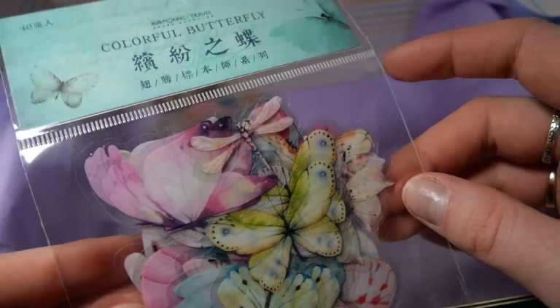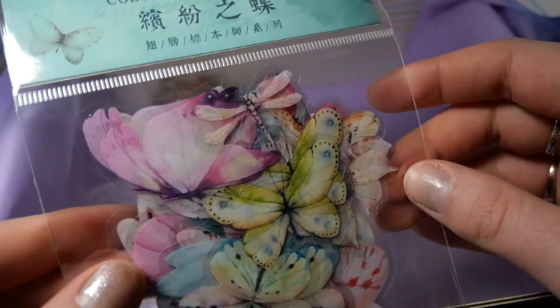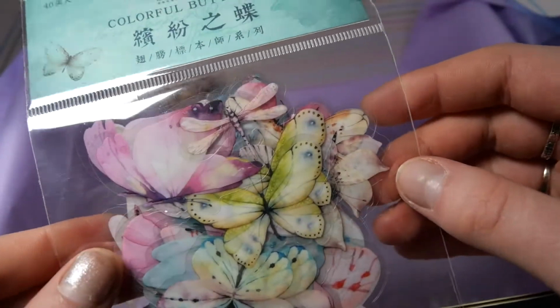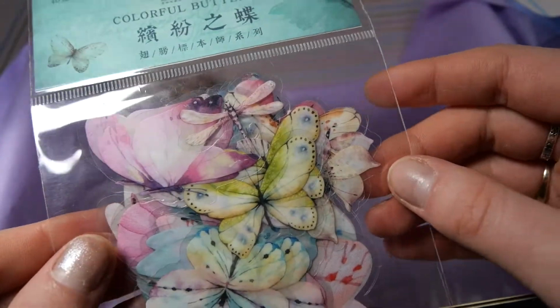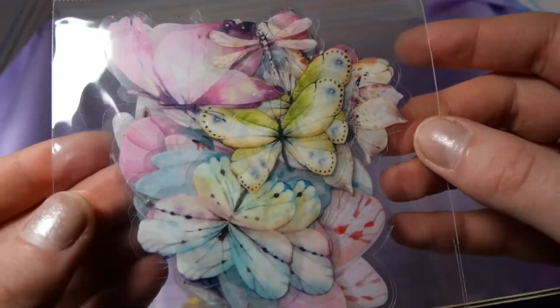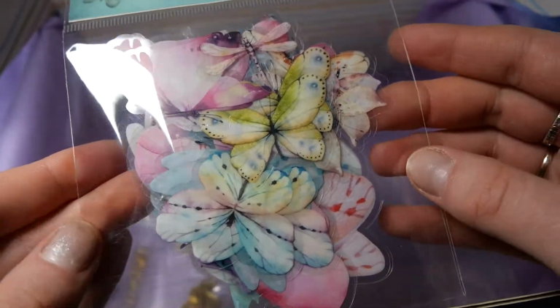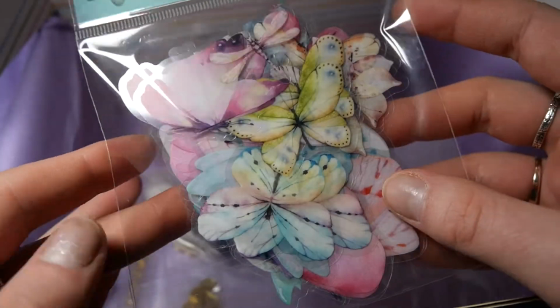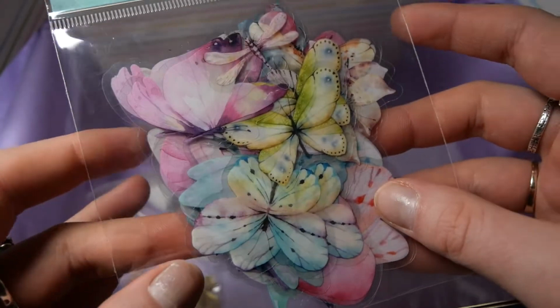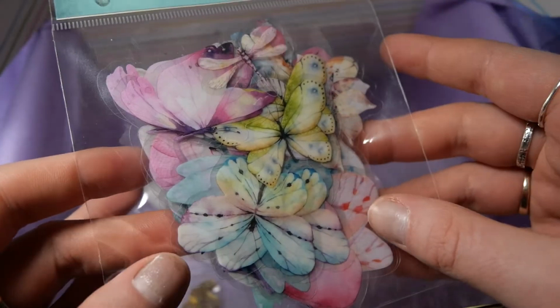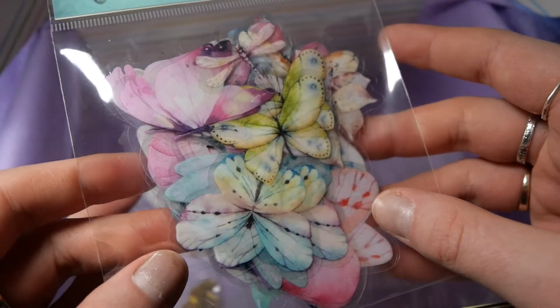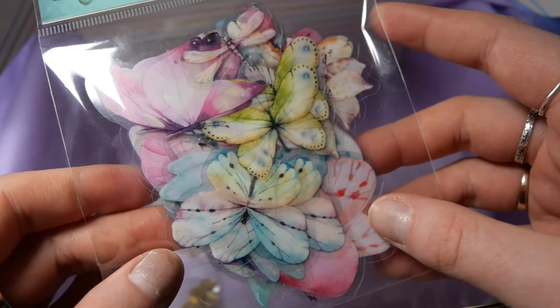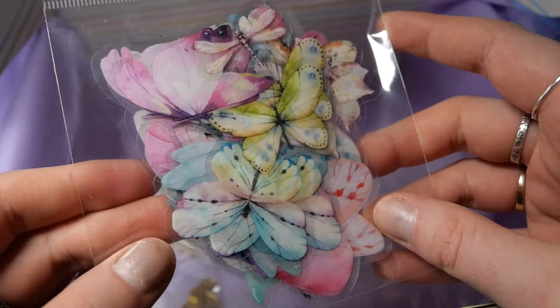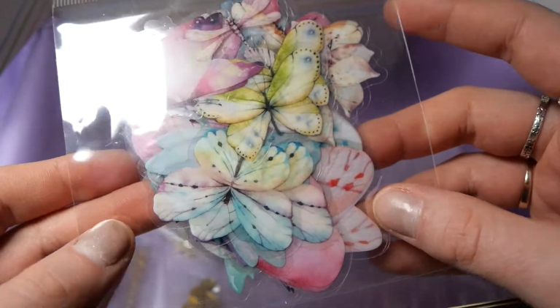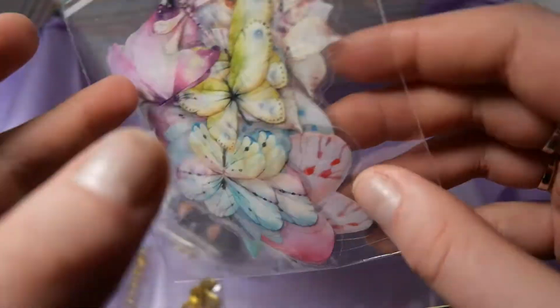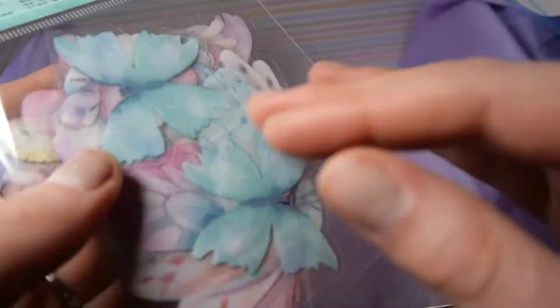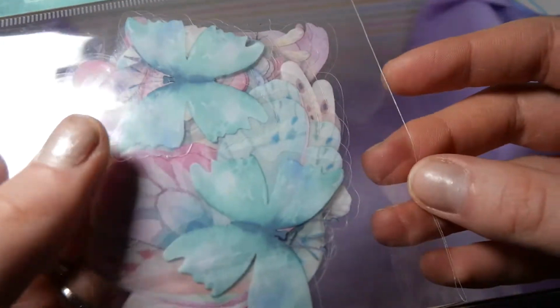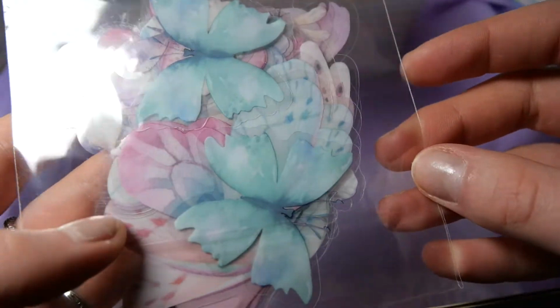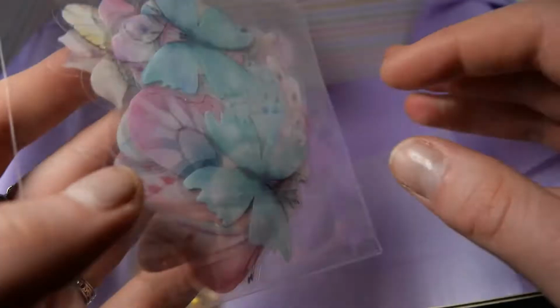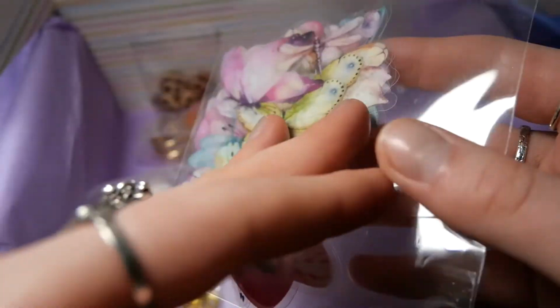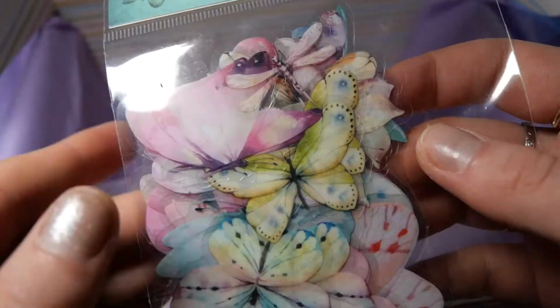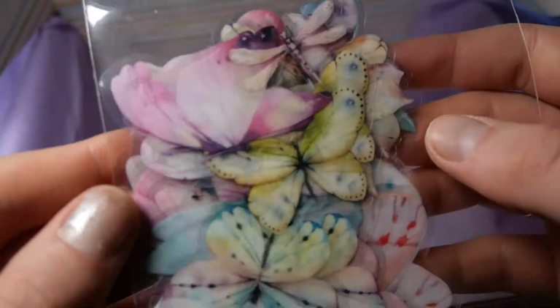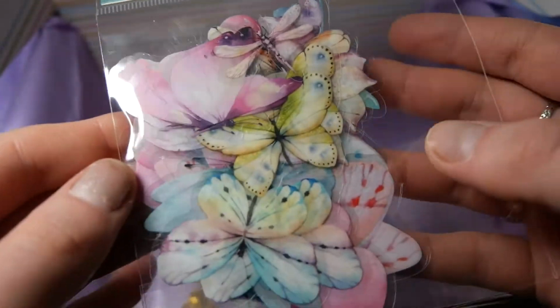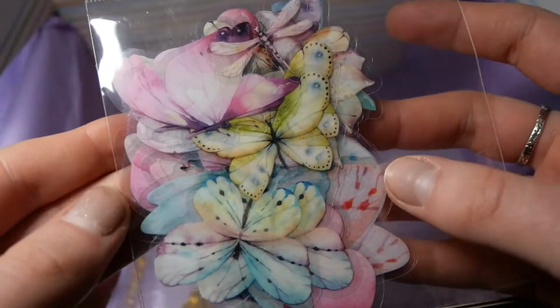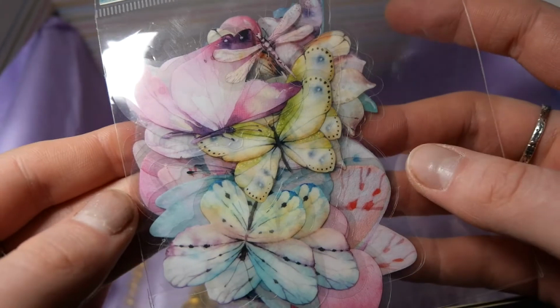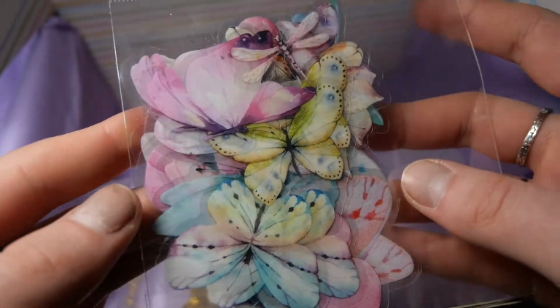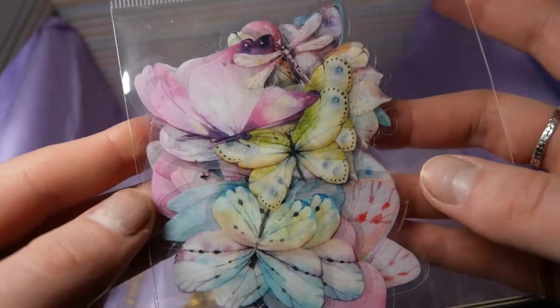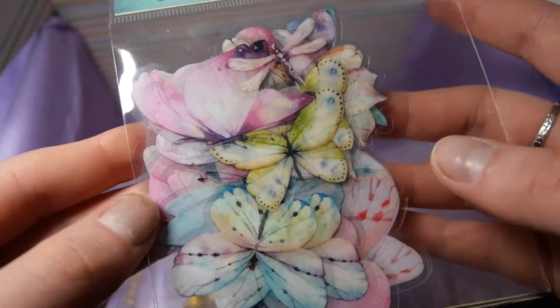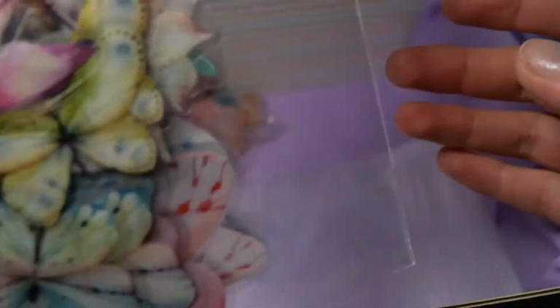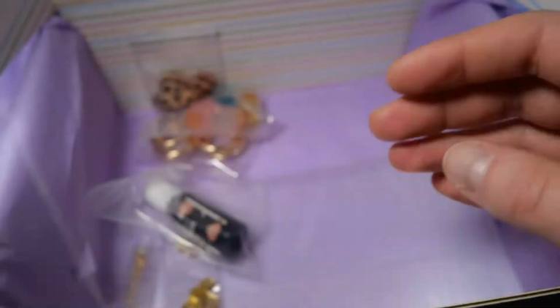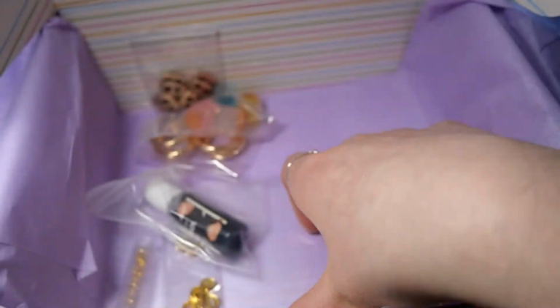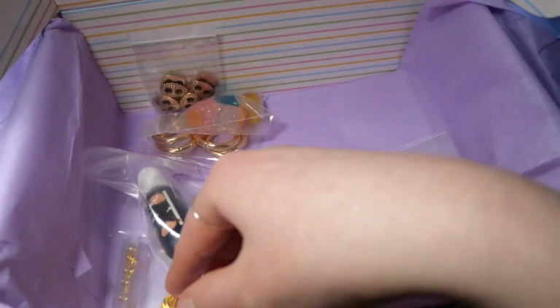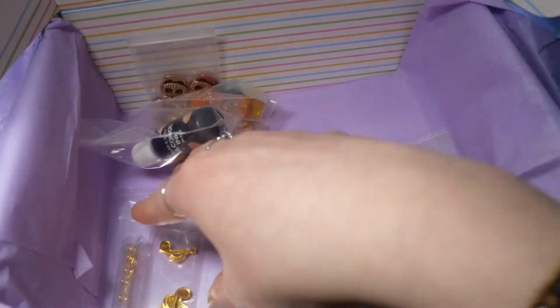We also get these really cute embeds. These are mostly butterflies and they are so pretty. They have really vibrant colors and kind of a watercolor effect.